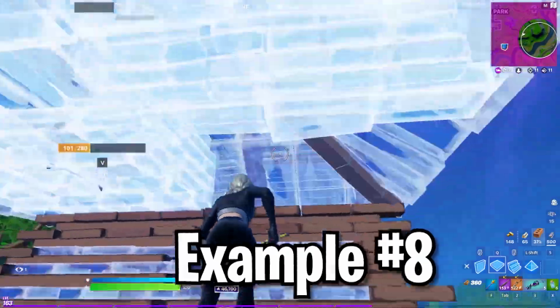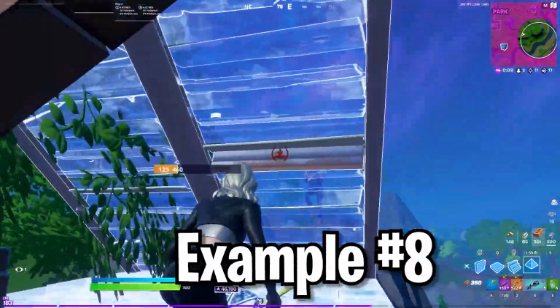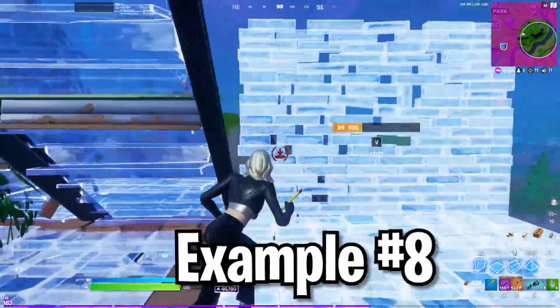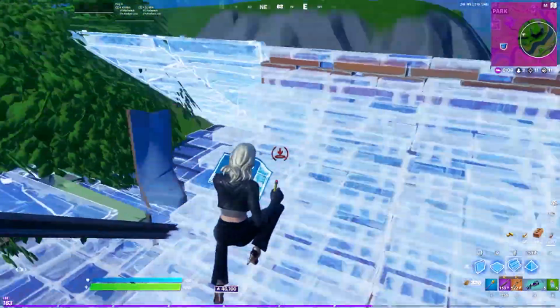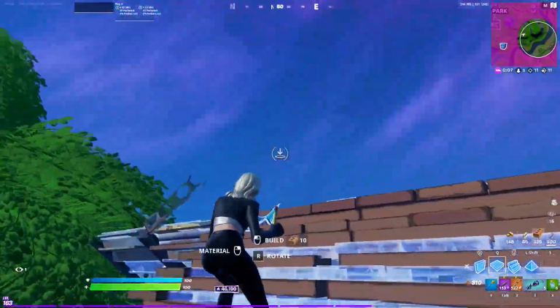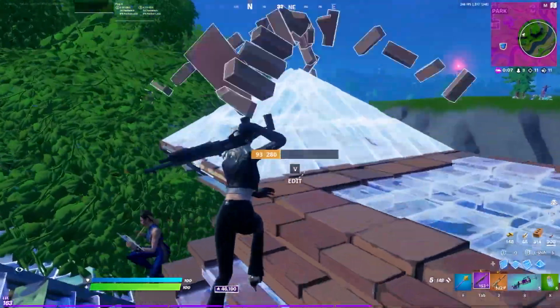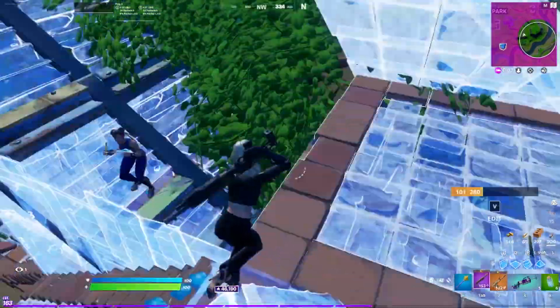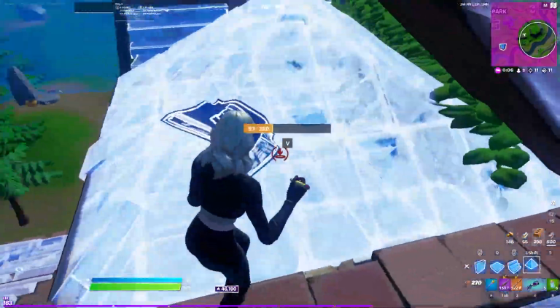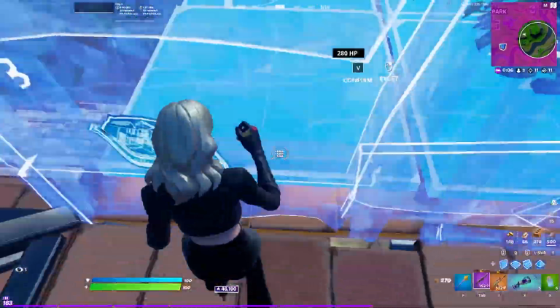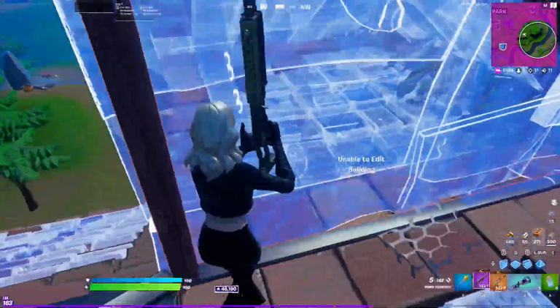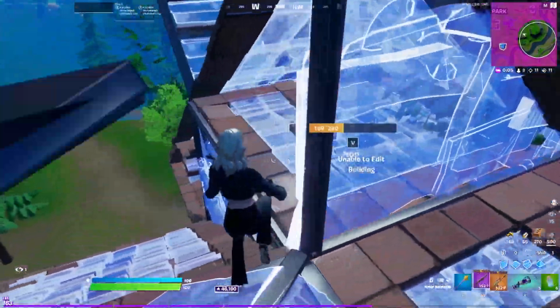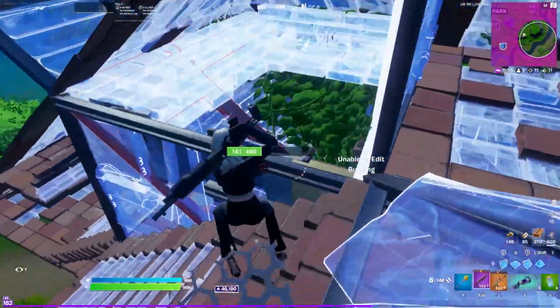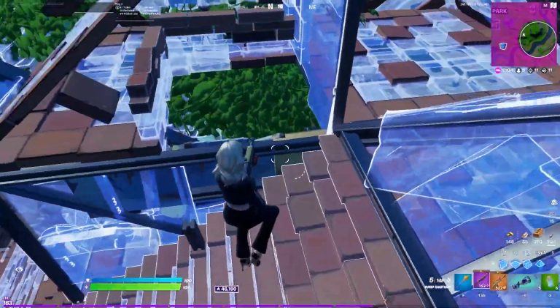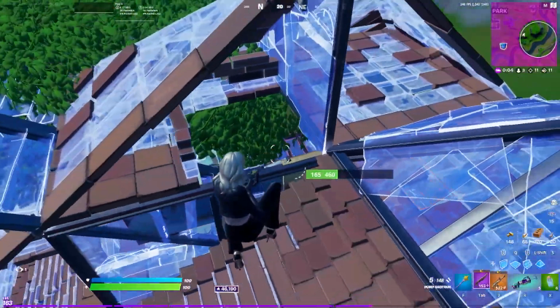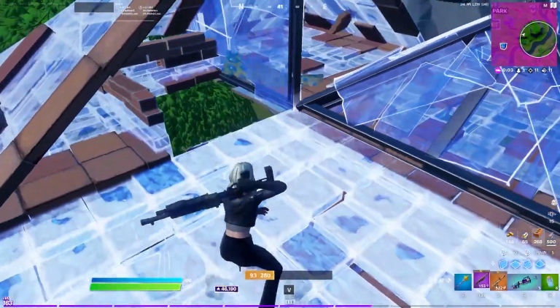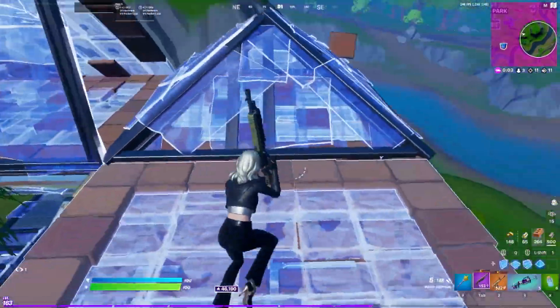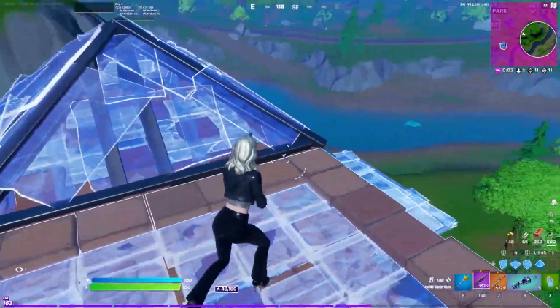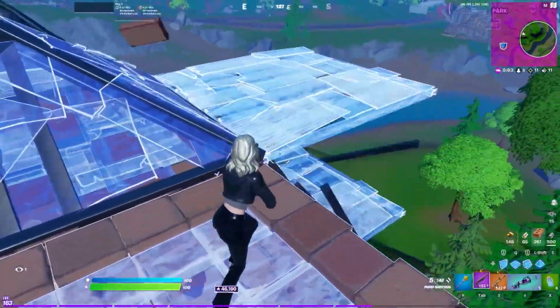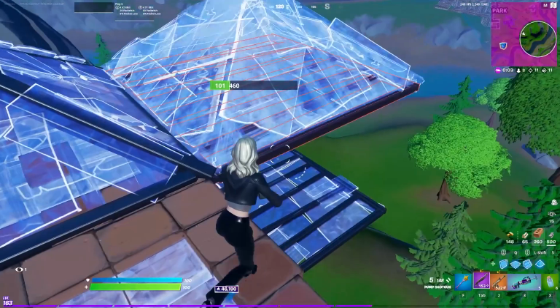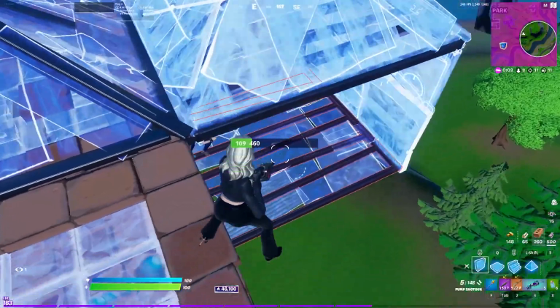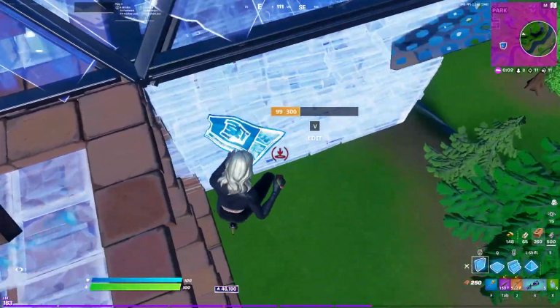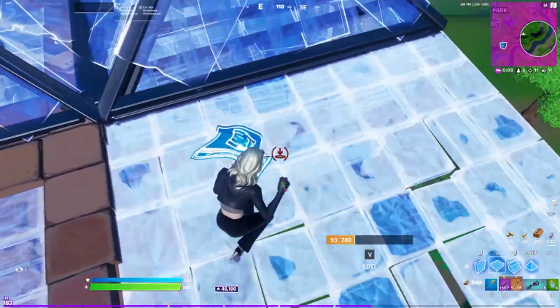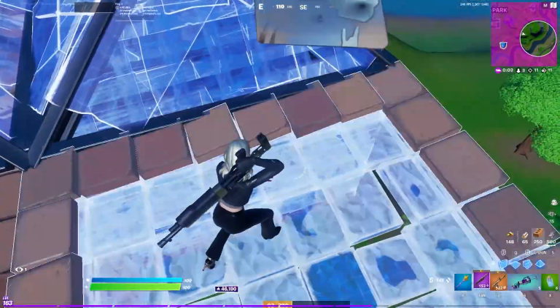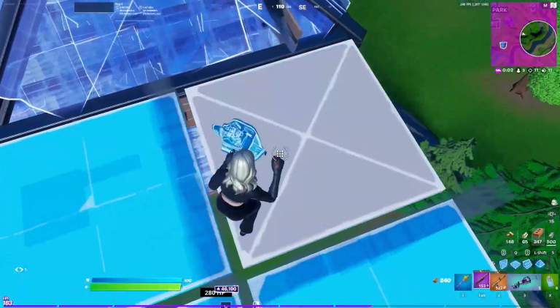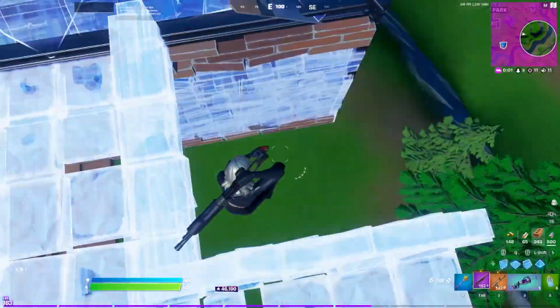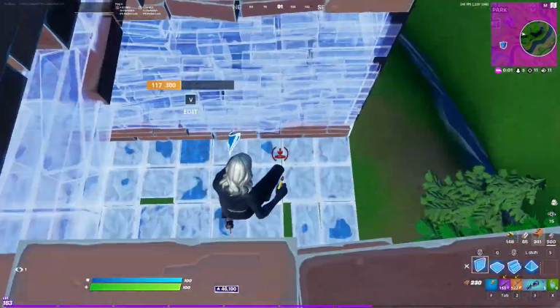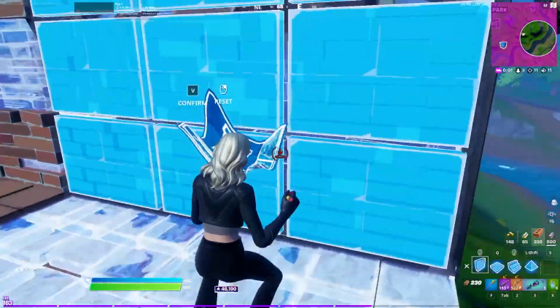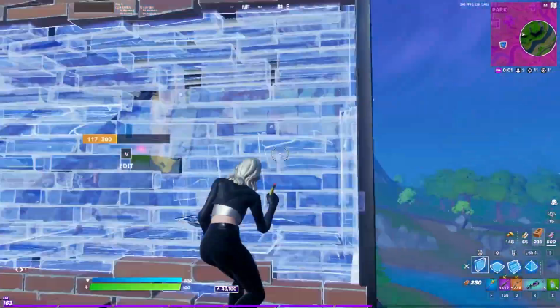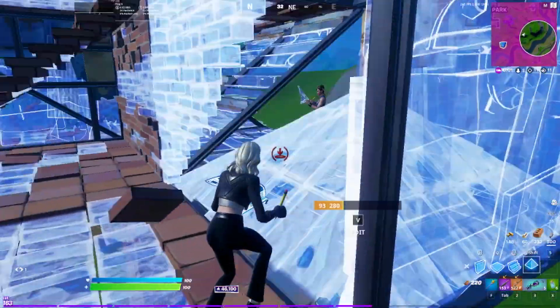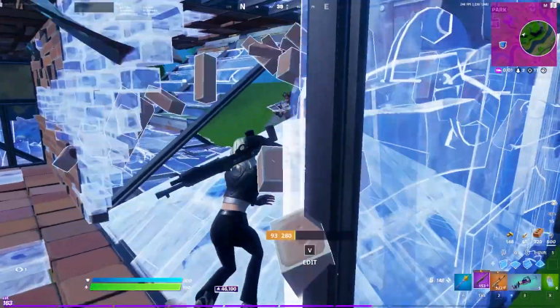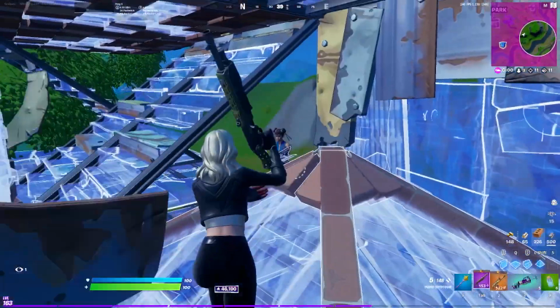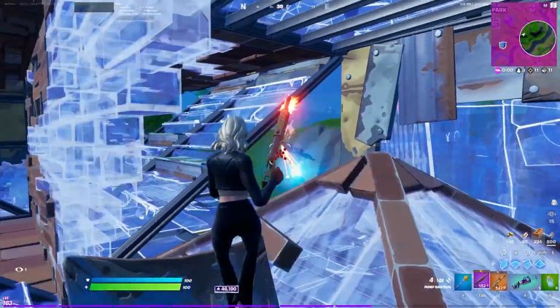This starts out with some pretty basic building techniques. I'm simply trying to get high on this guy, but once I realize he's running away, every time that someone tries to tarp around you and you are above them, always look to snake down and place this wall.